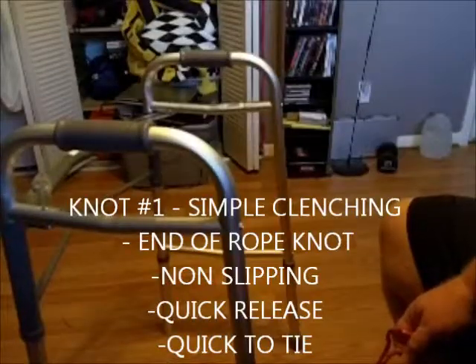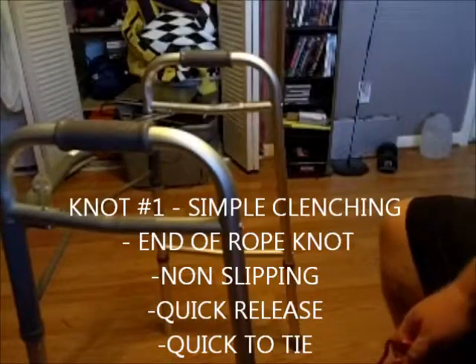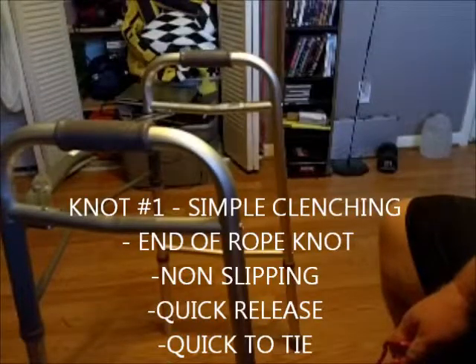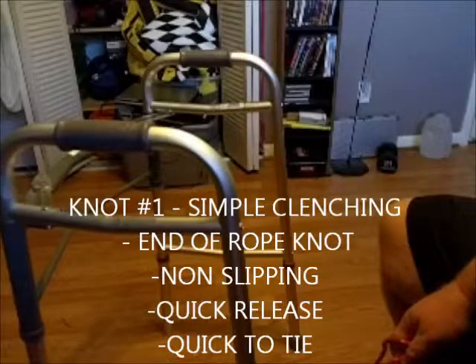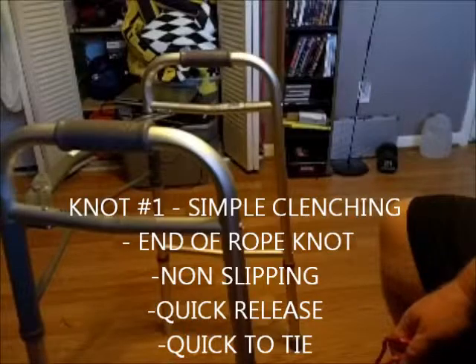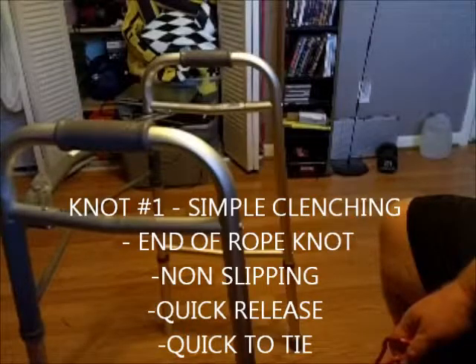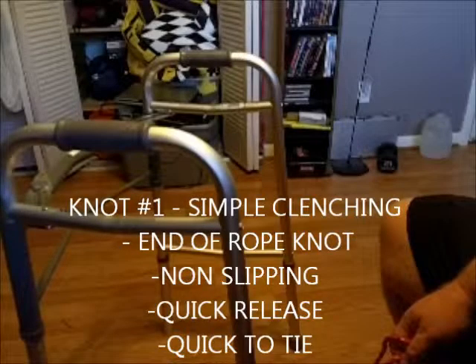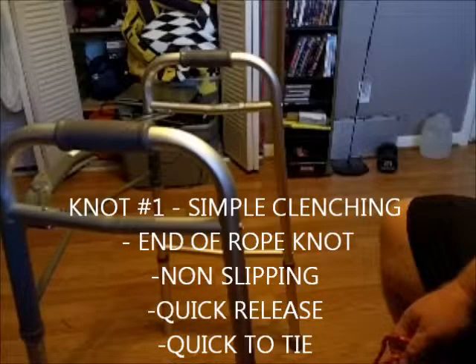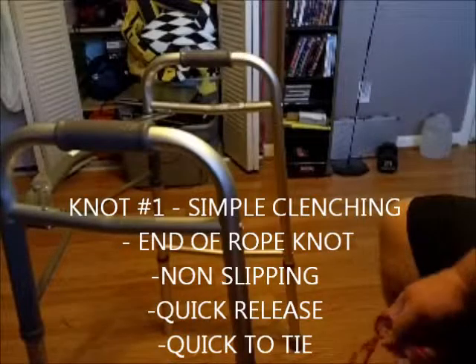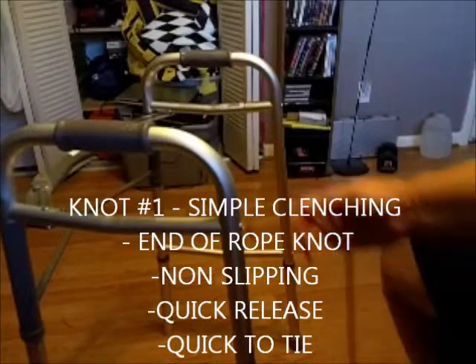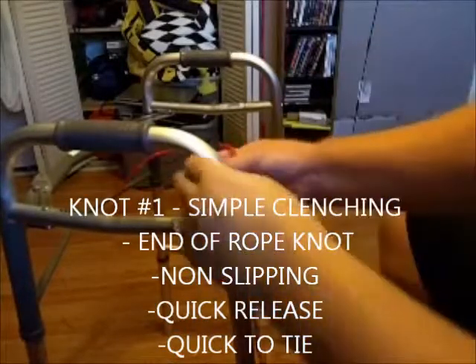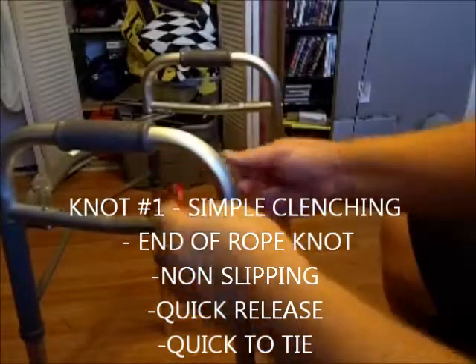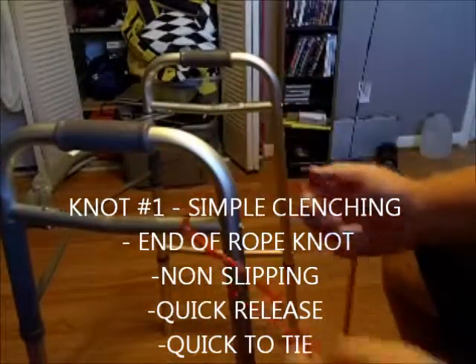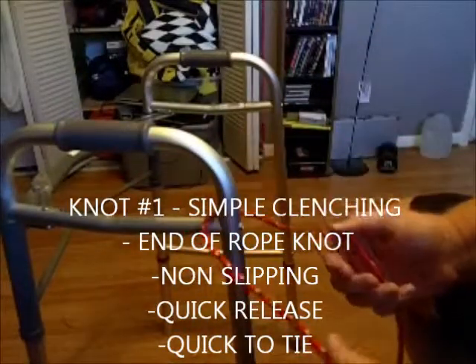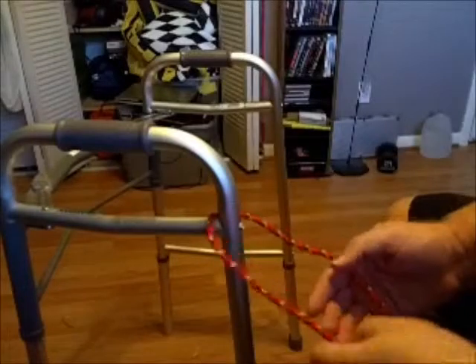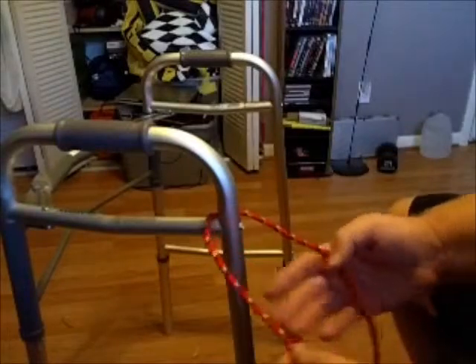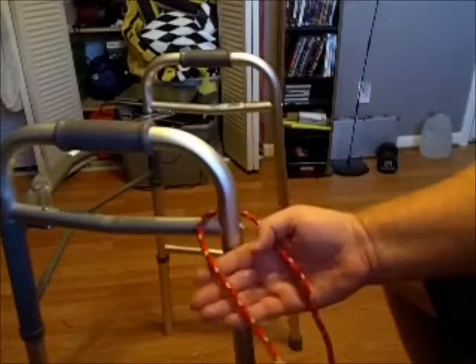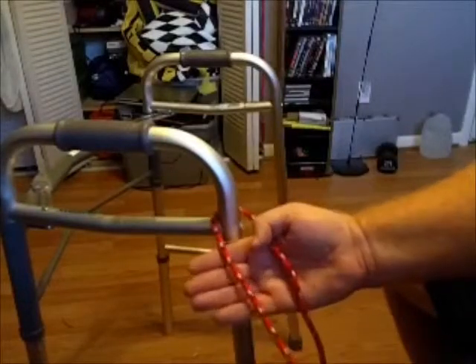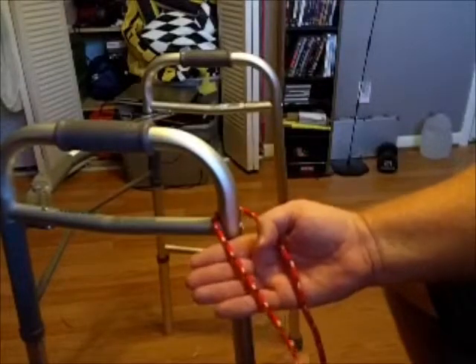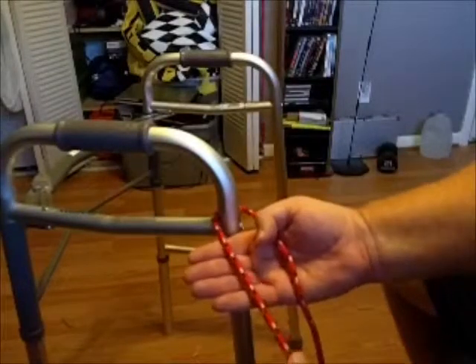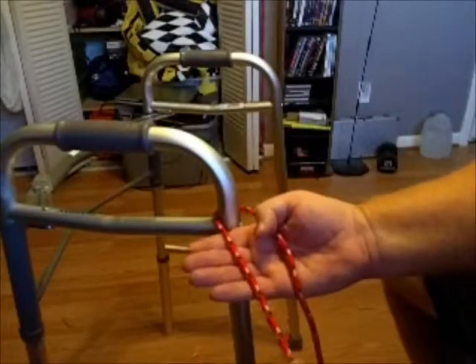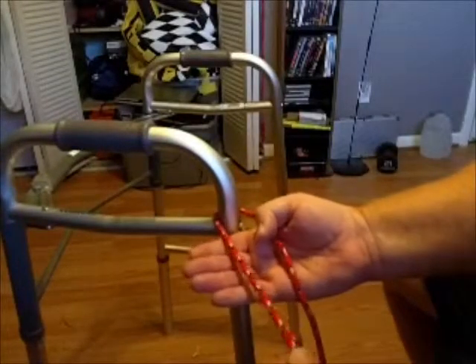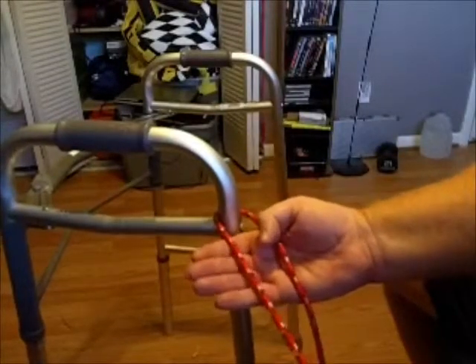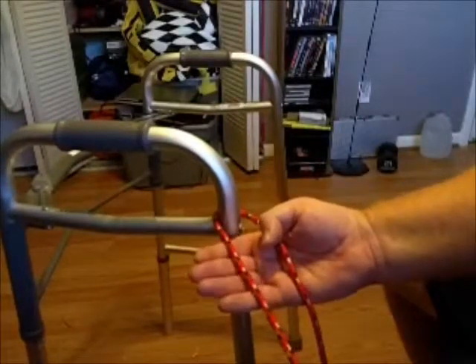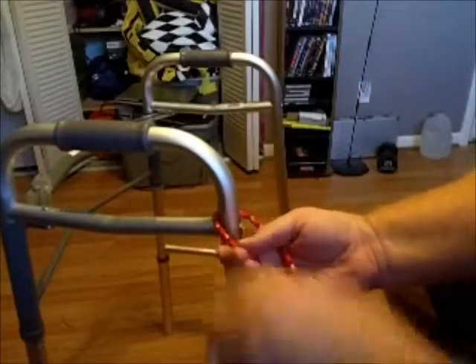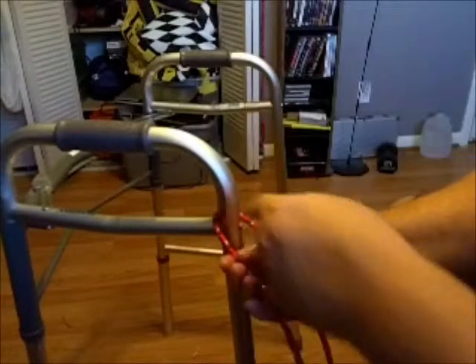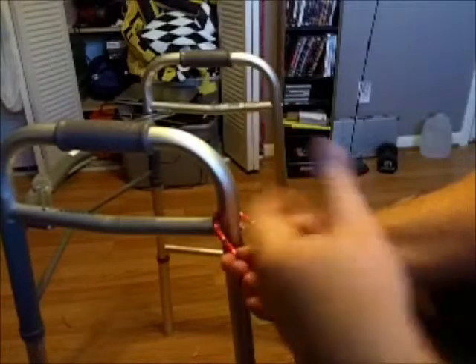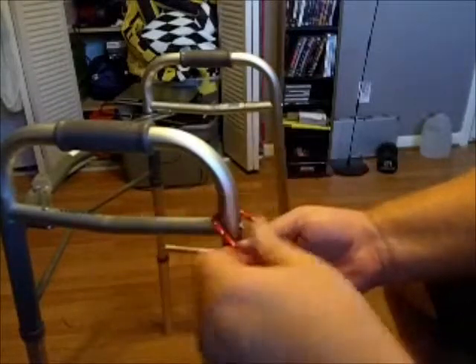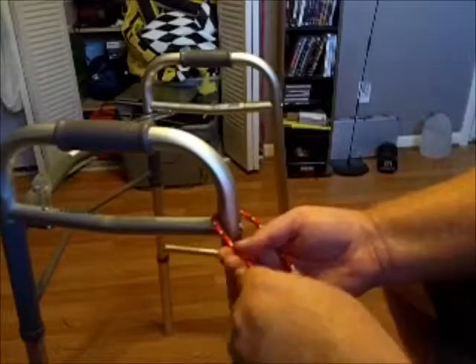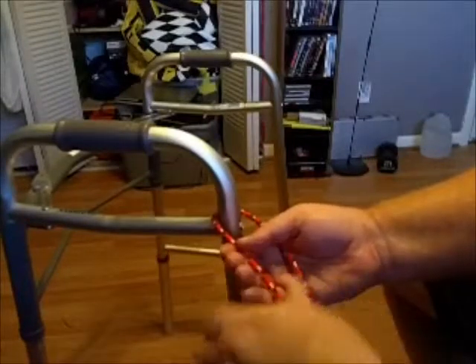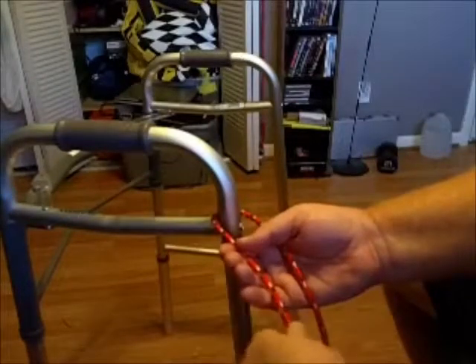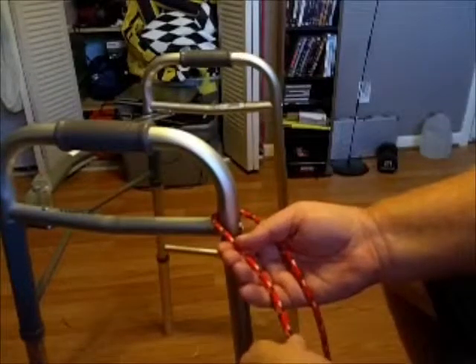In this video, I'm going to show you four simple knots that I use regularly. The first knot is an end knot for clinching against an object. In this case, I'm going to use a walker as a pole, or a tree, or whatever.